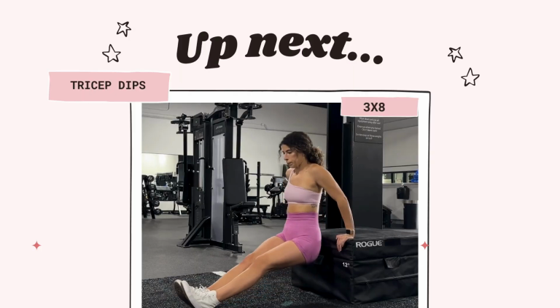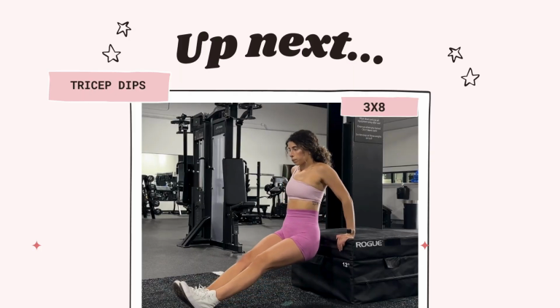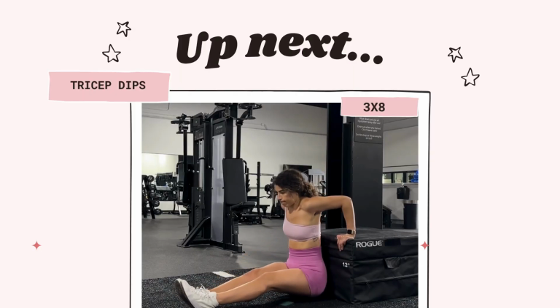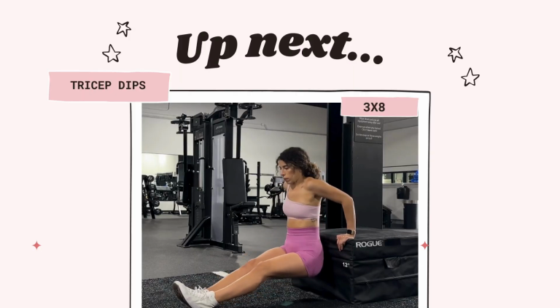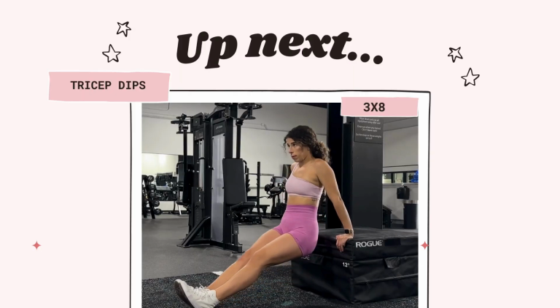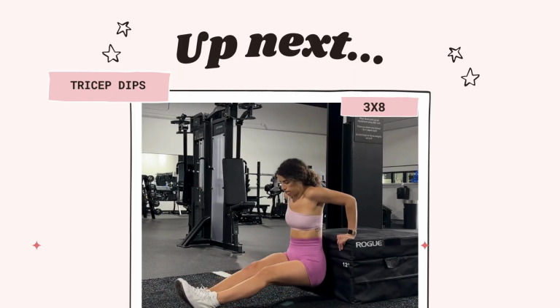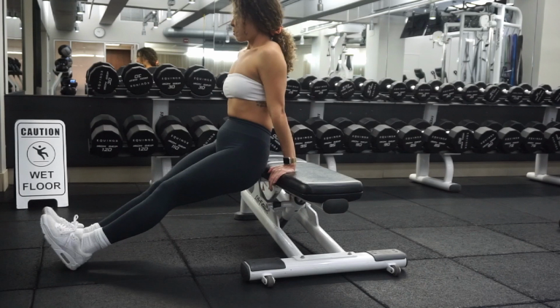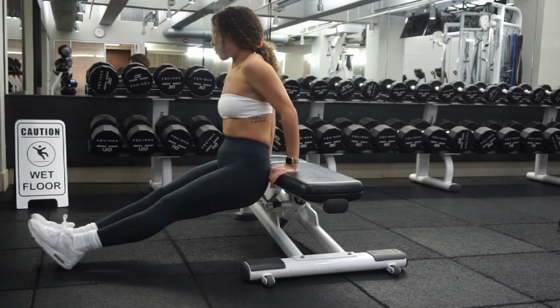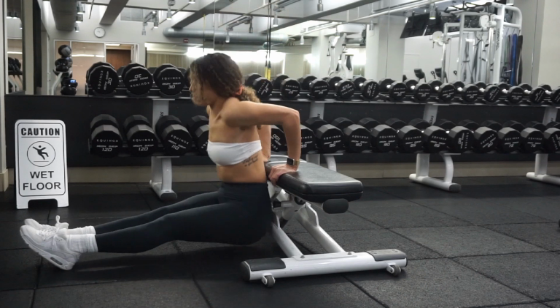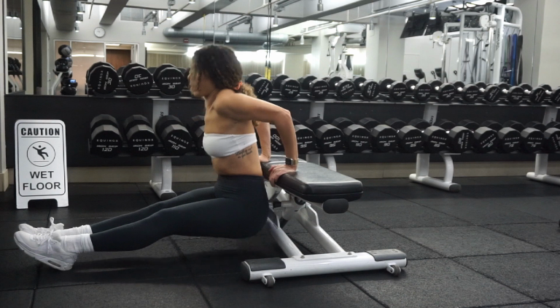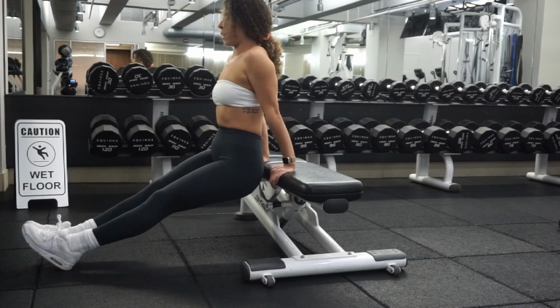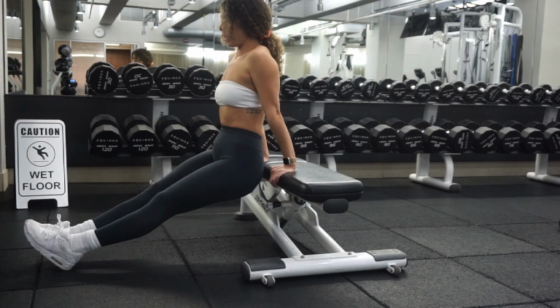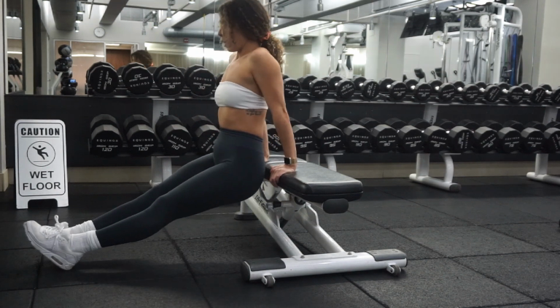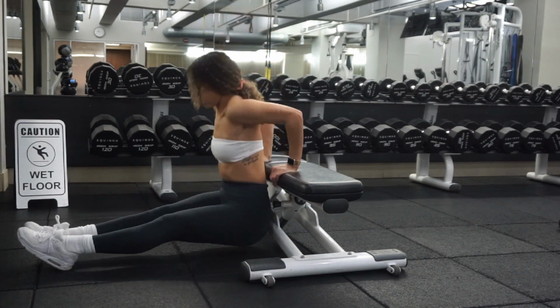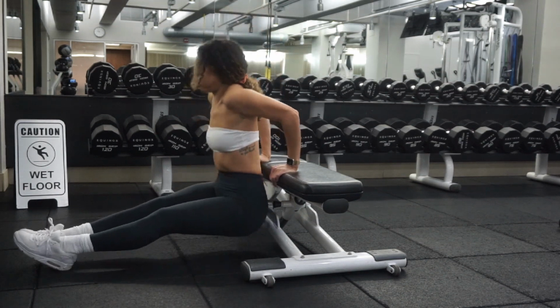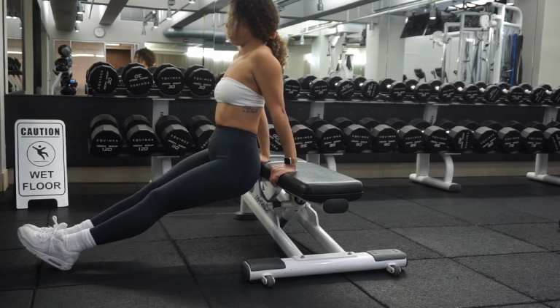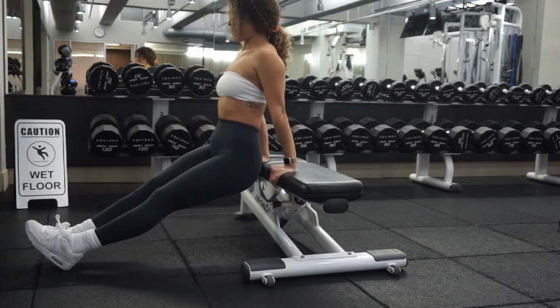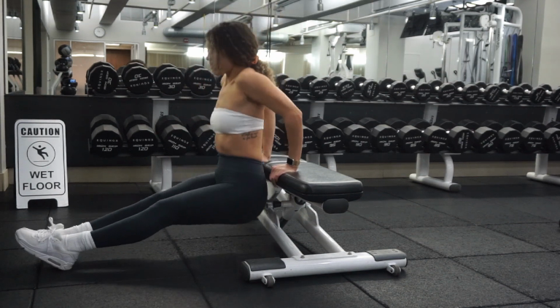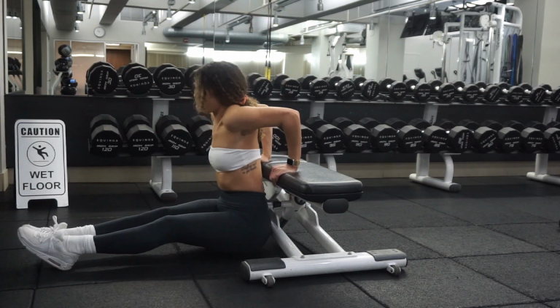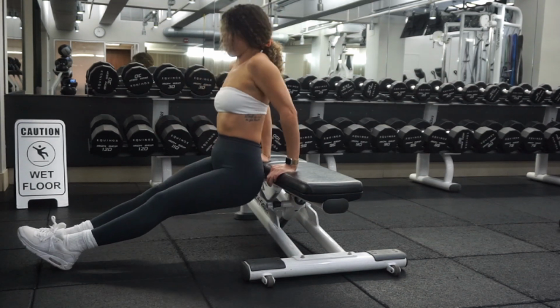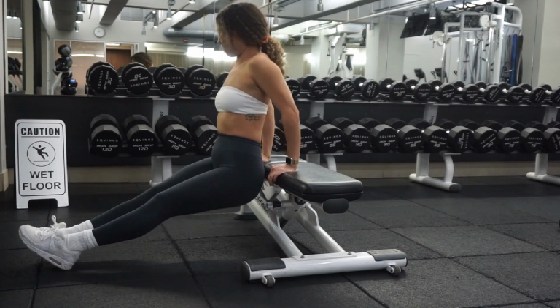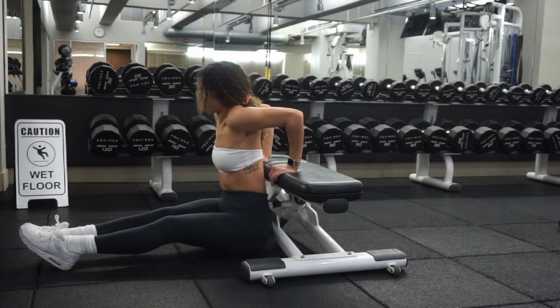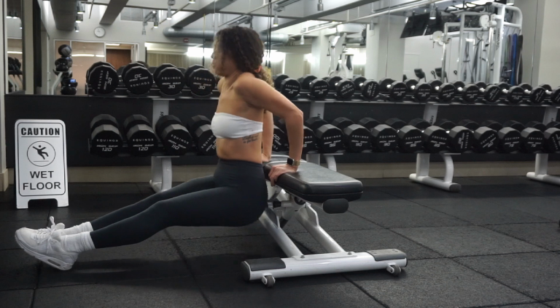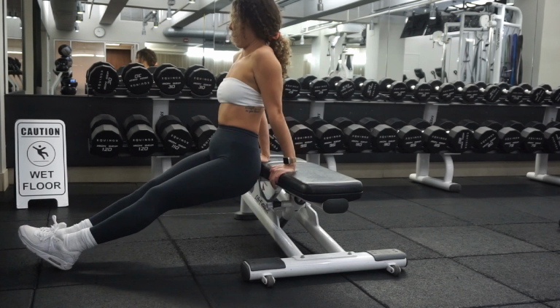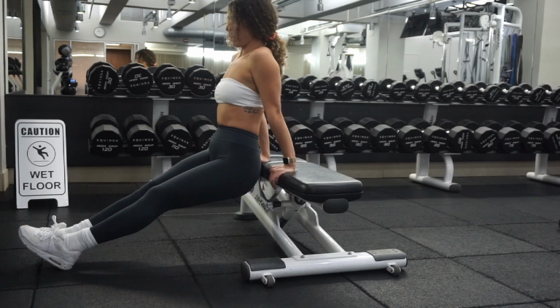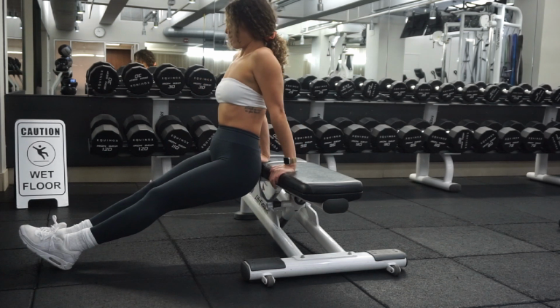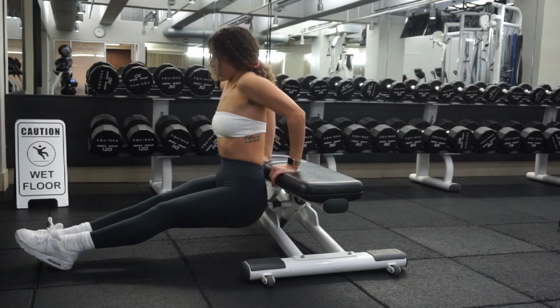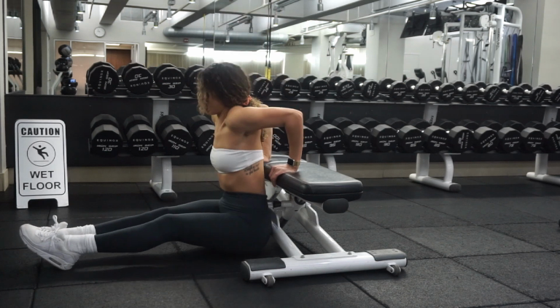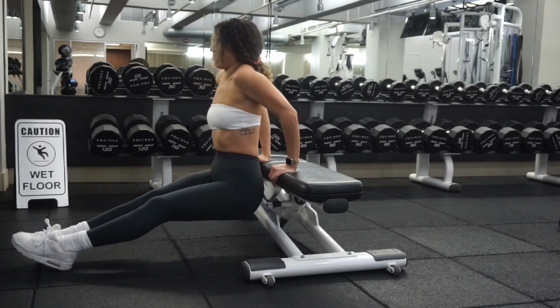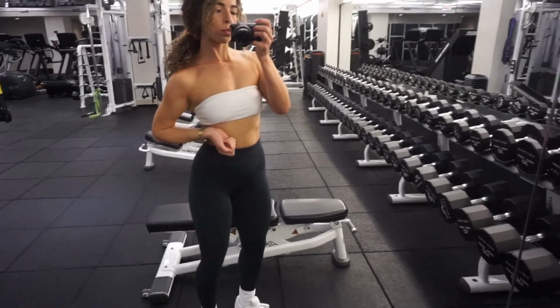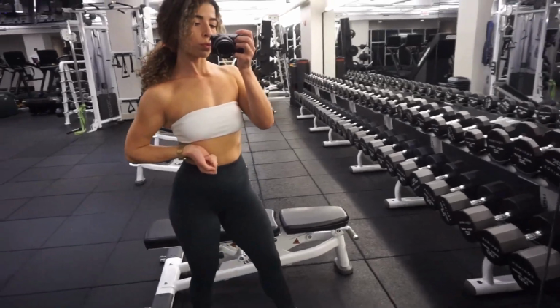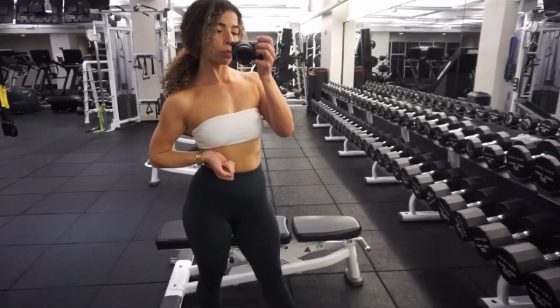The last move is tricep dips. You have three sets of eight. Keep your butt as close to the seat as you can and lower down. If you need to make it a little easier, you can bend your knees and keep your feet flat — that'll help you out.